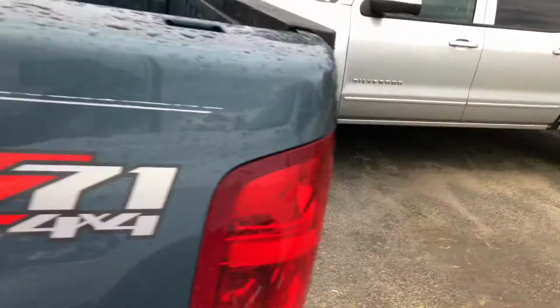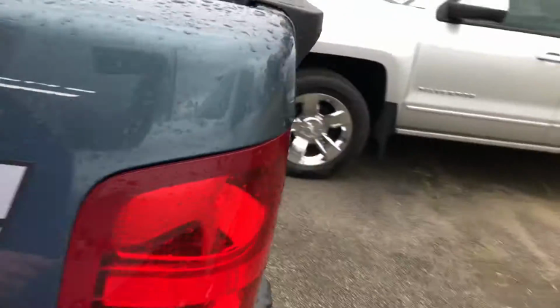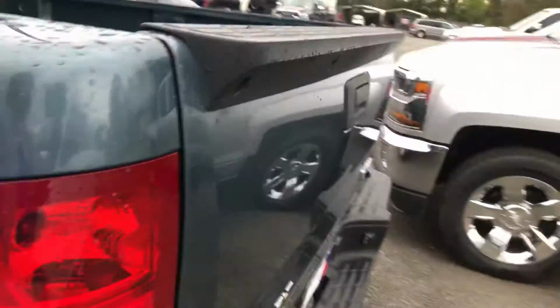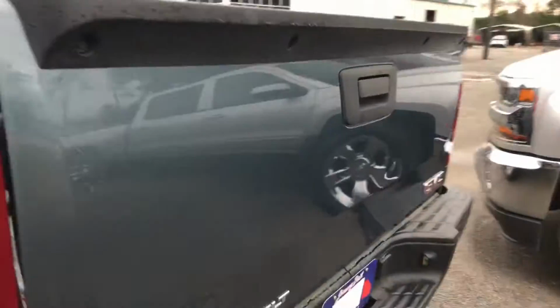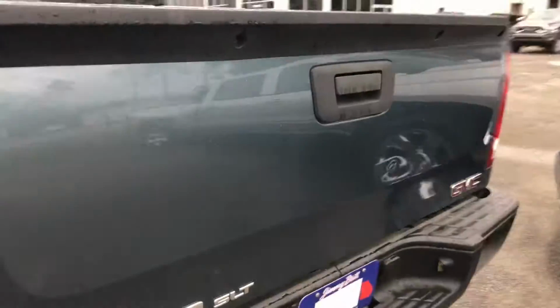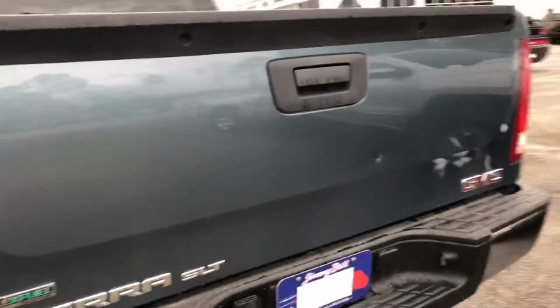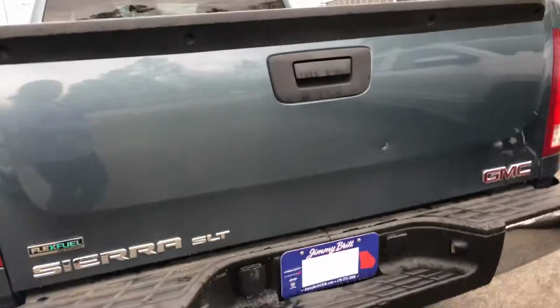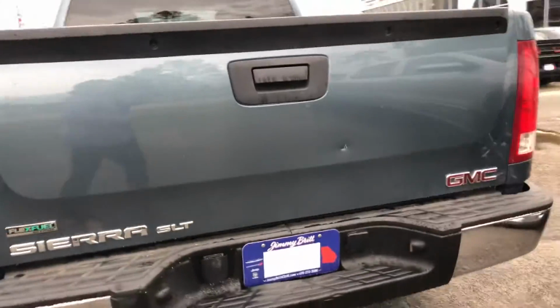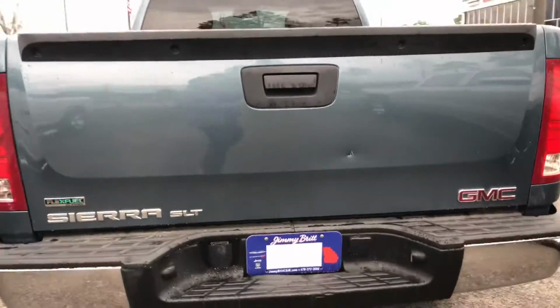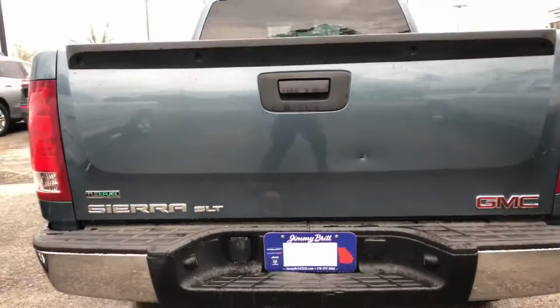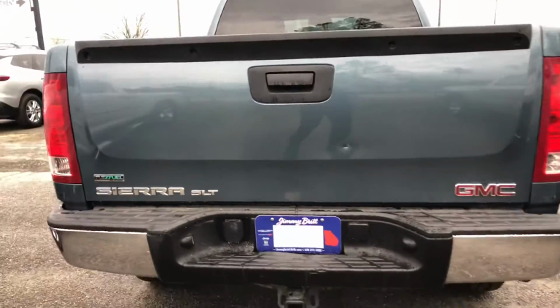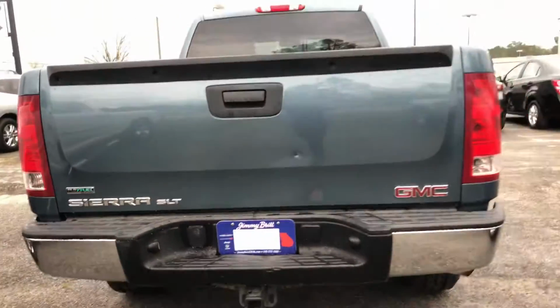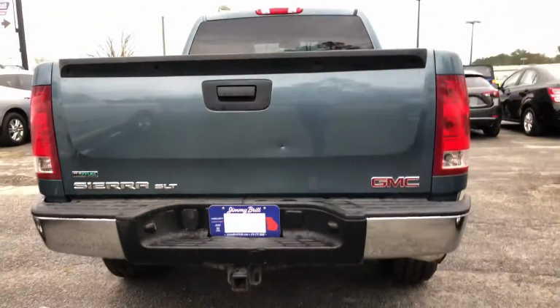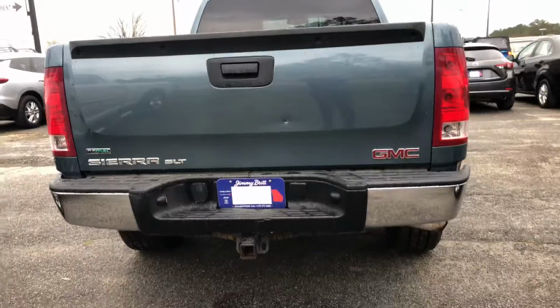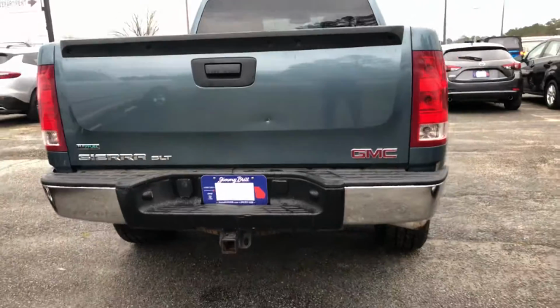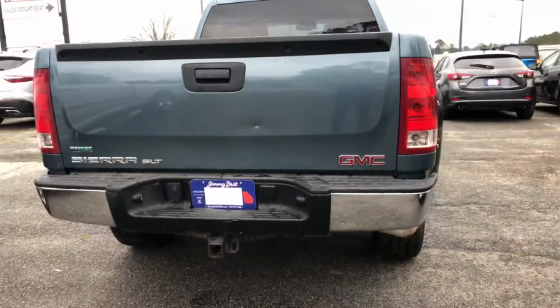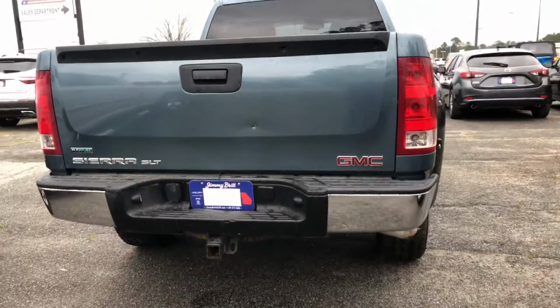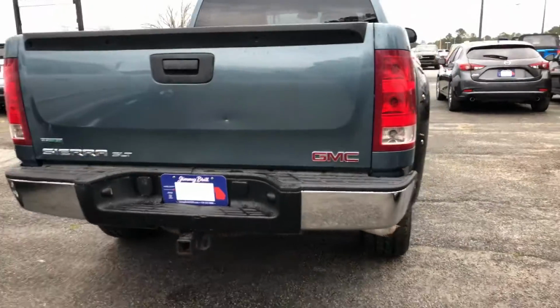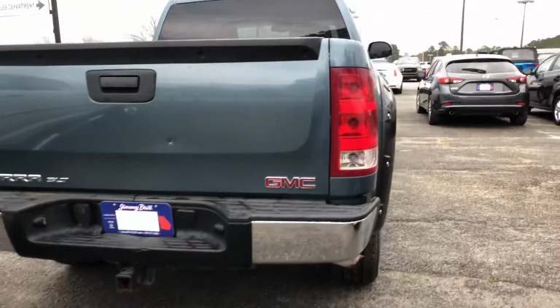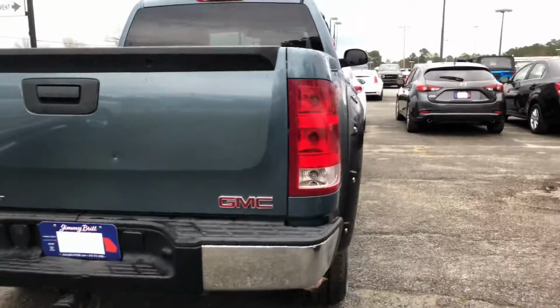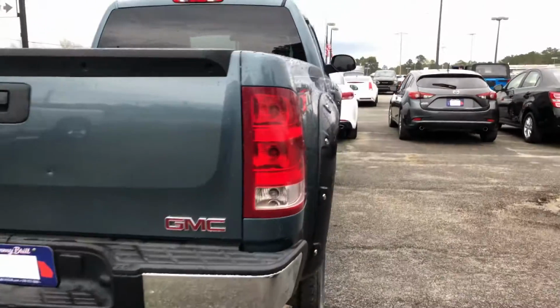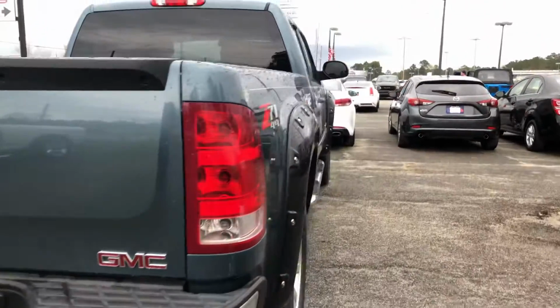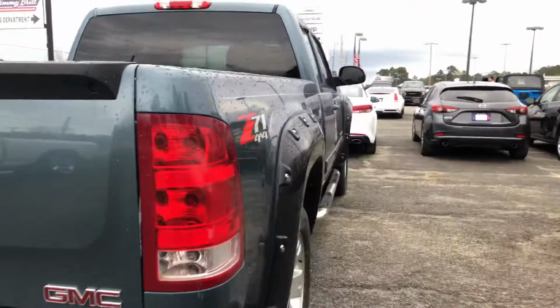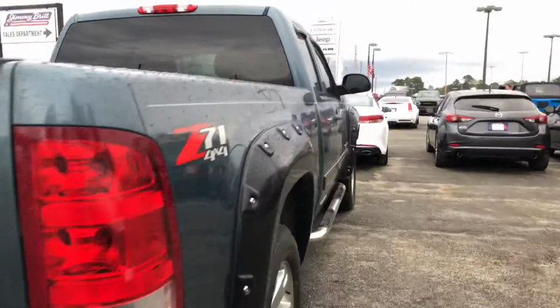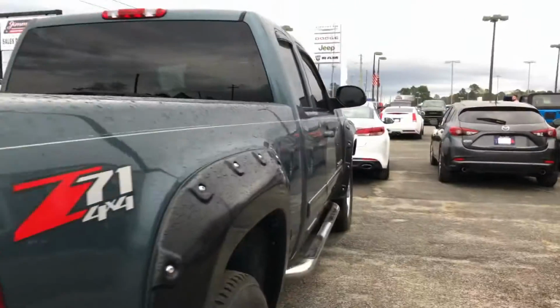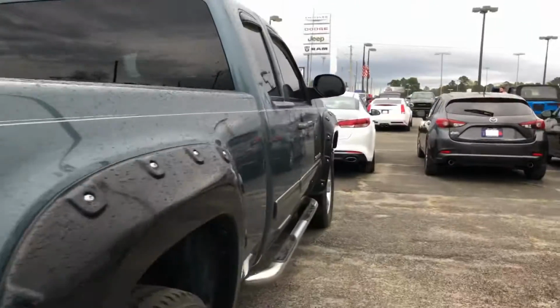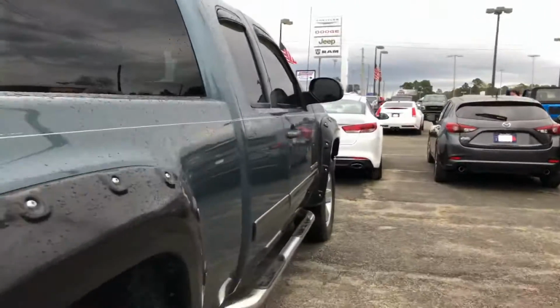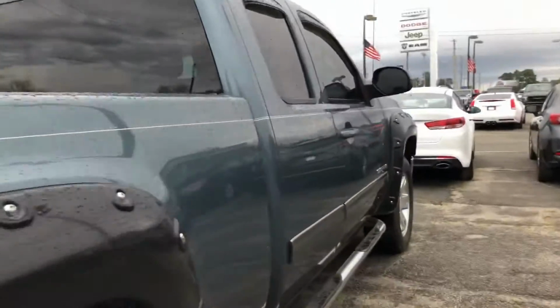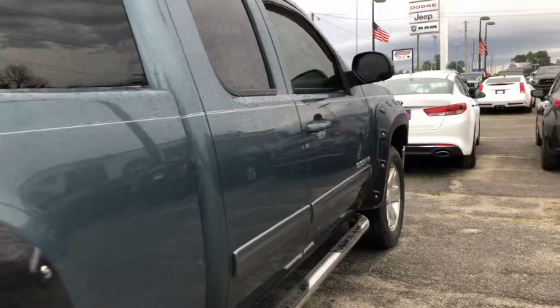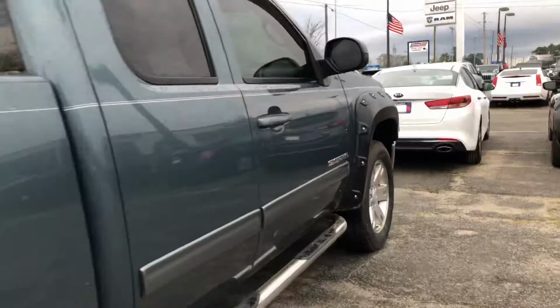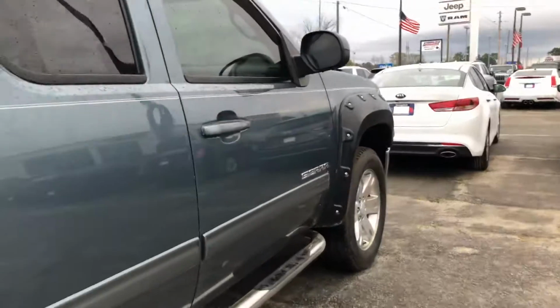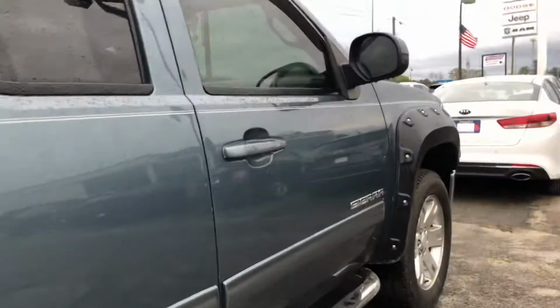I'll come around here to the back and let you get a quick look. You can see there that you've got a hitch receiver already set up. And then I will take you on the inside and let you get a quick look.